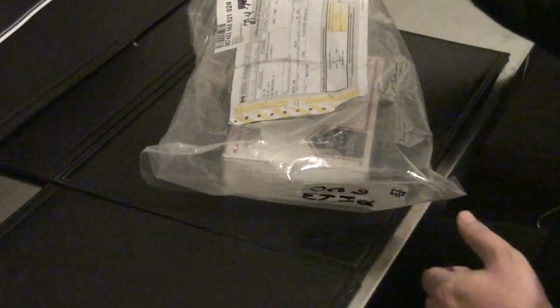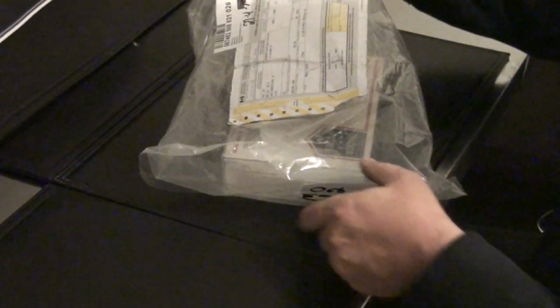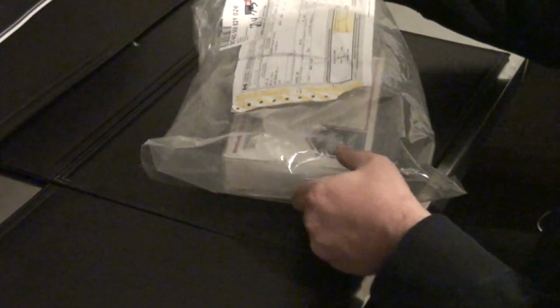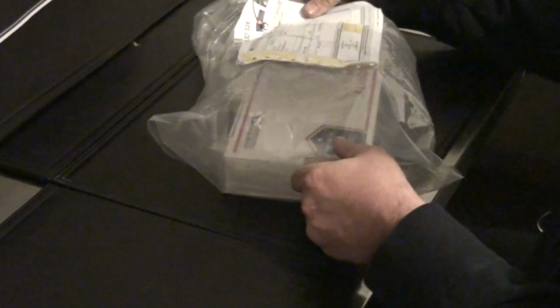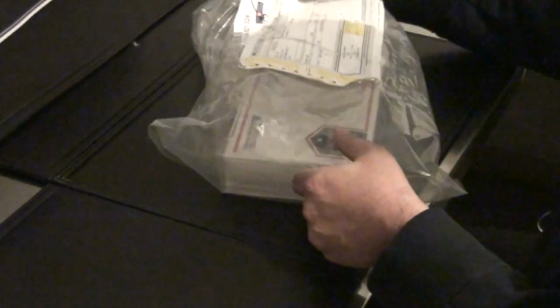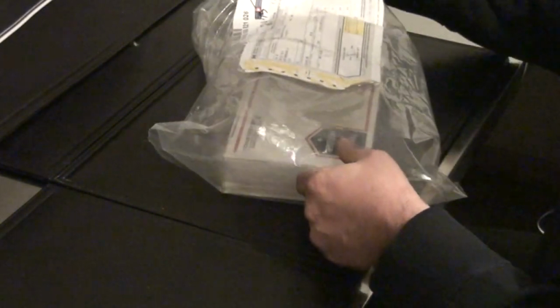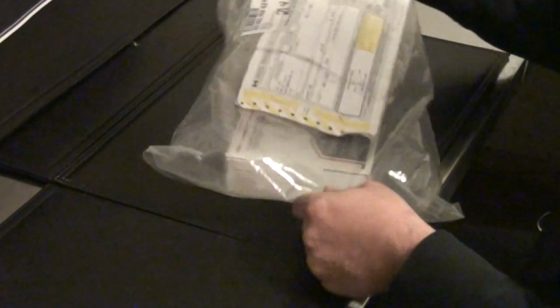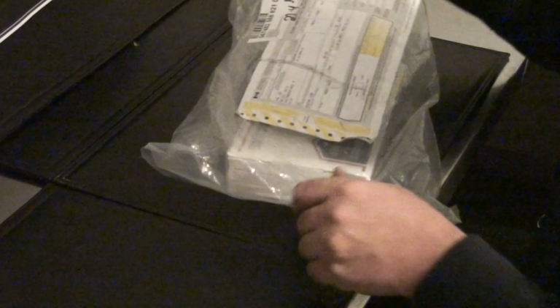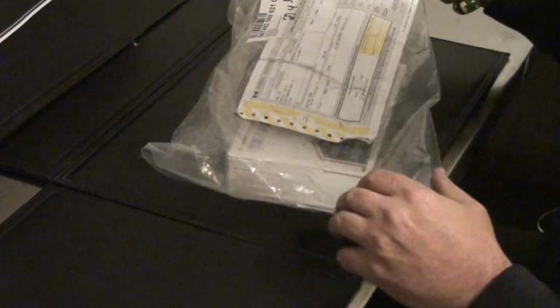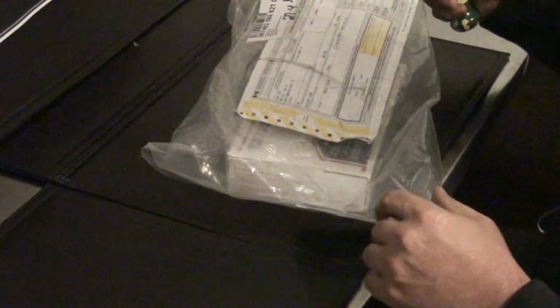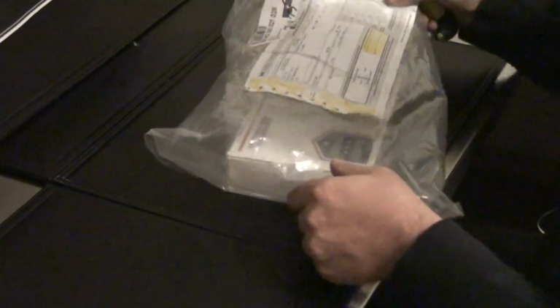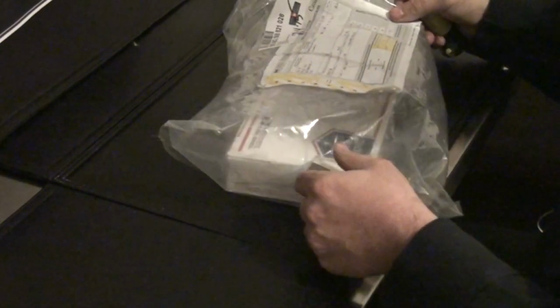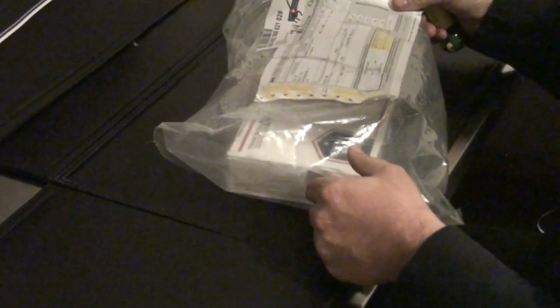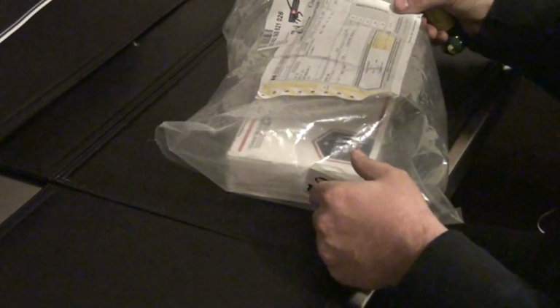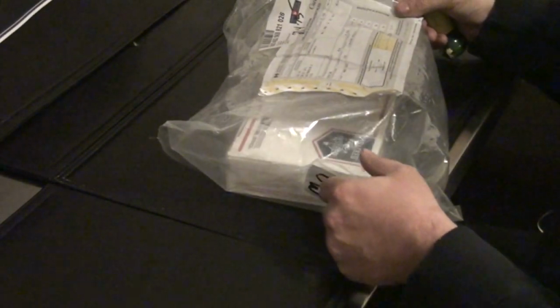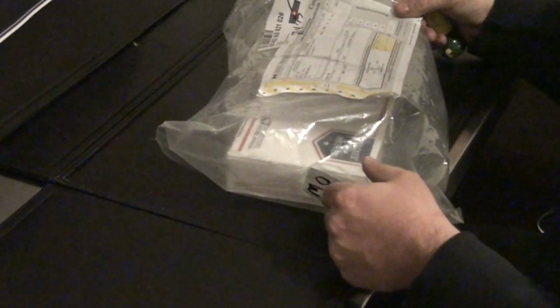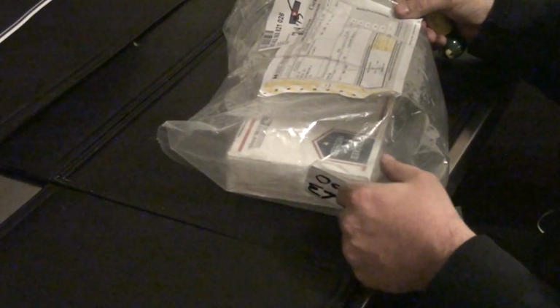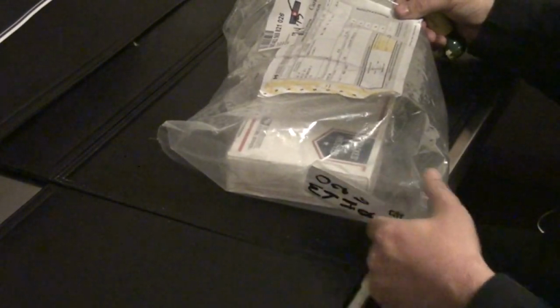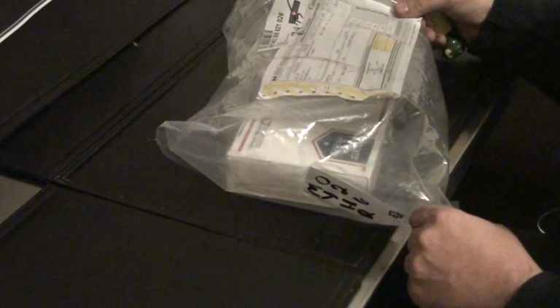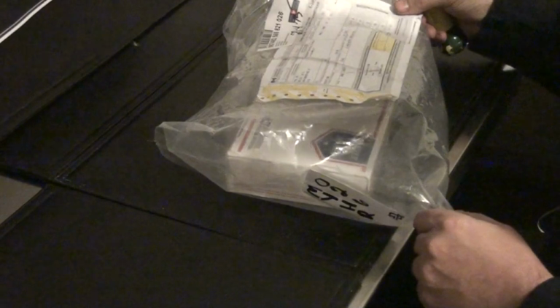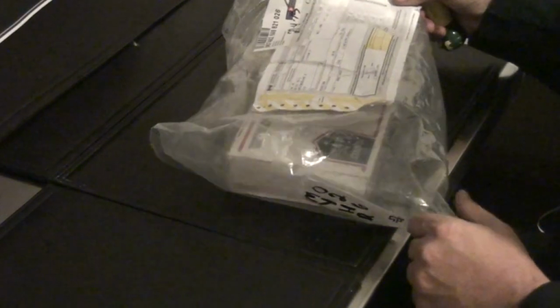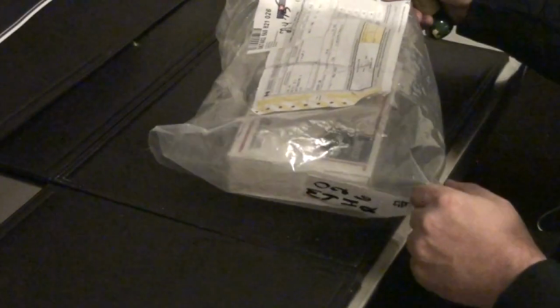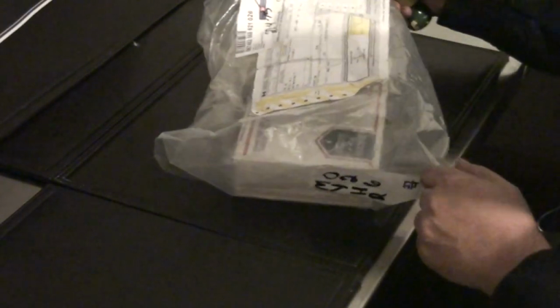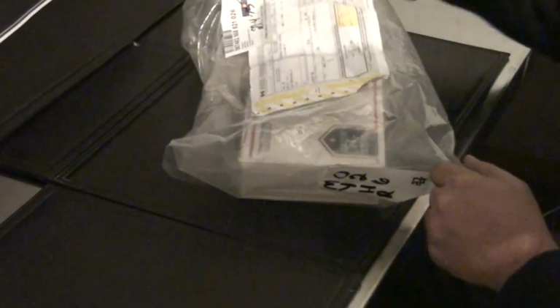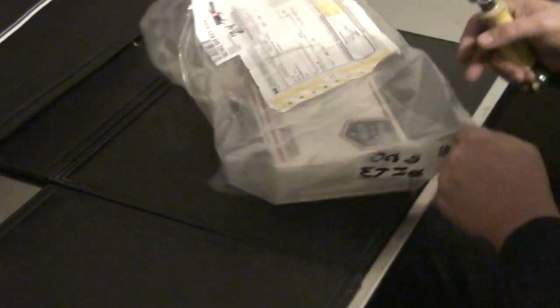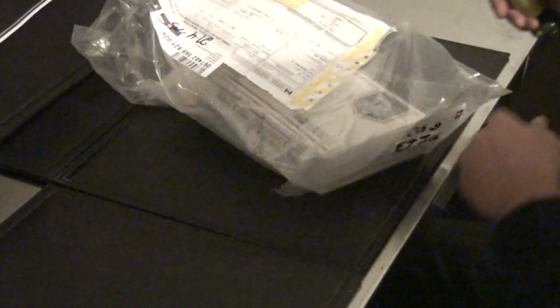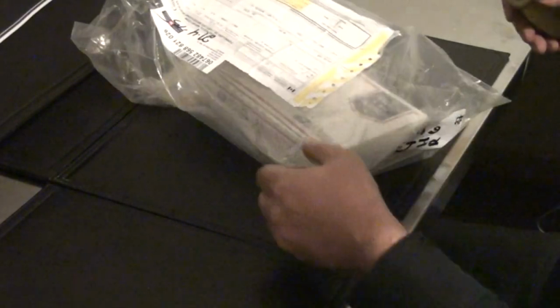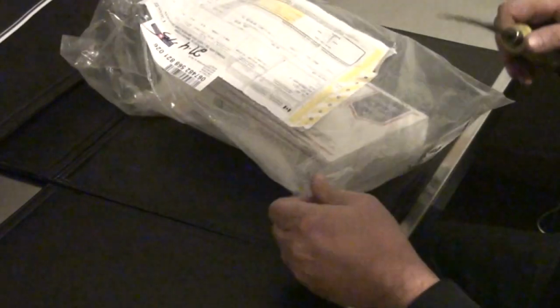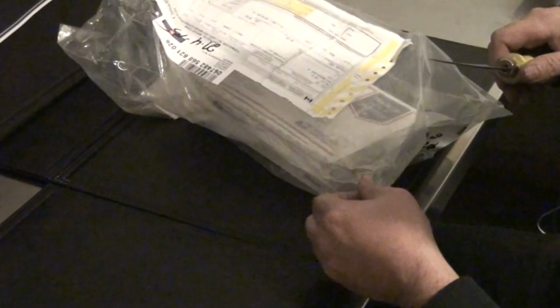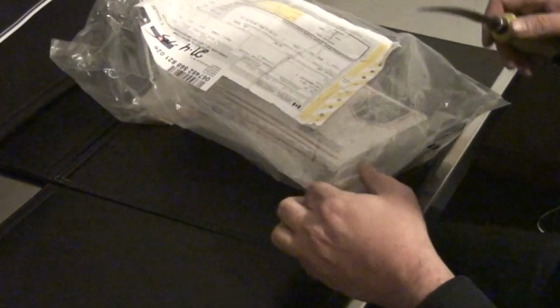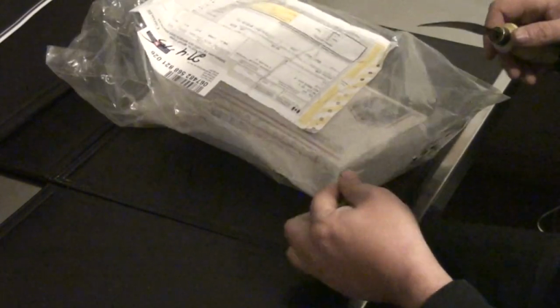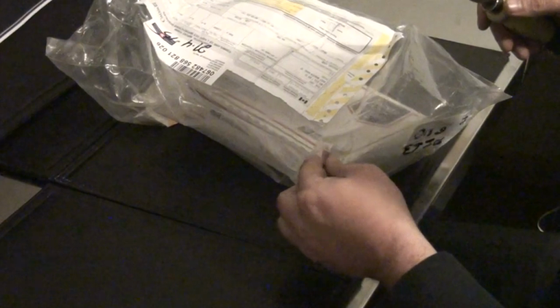I bought this from KermieCoin — I forget where they're out of — but of course I had to pay duties and all that, which I'm a newbie to, so it was a little bit surprising. But it is what it is.